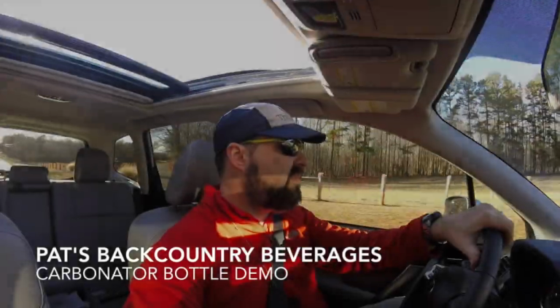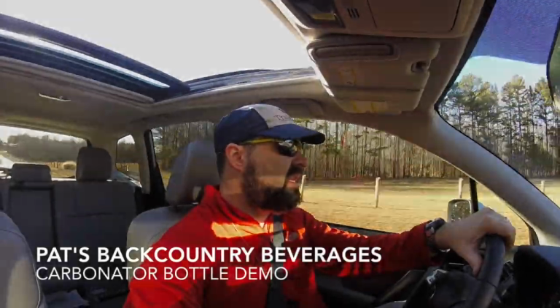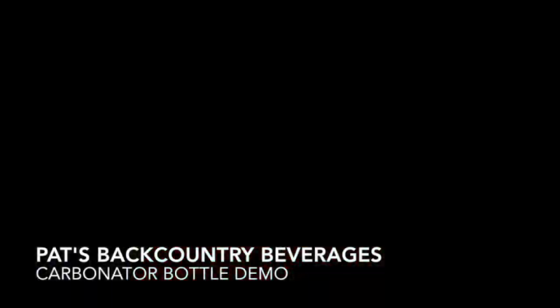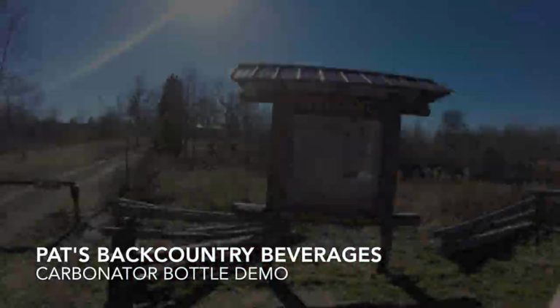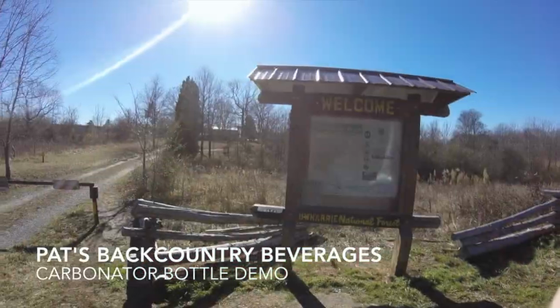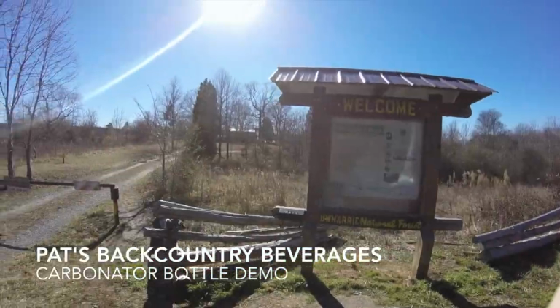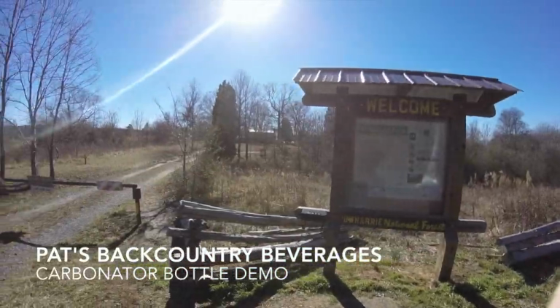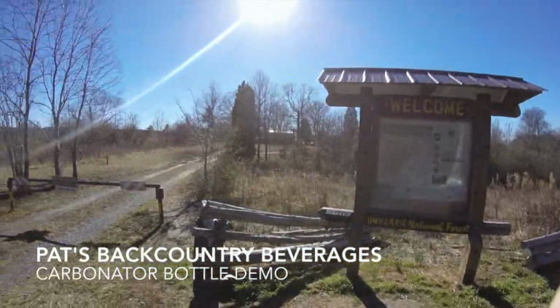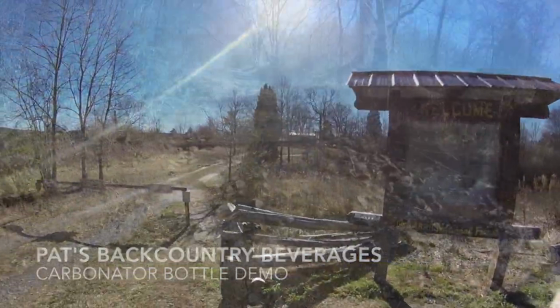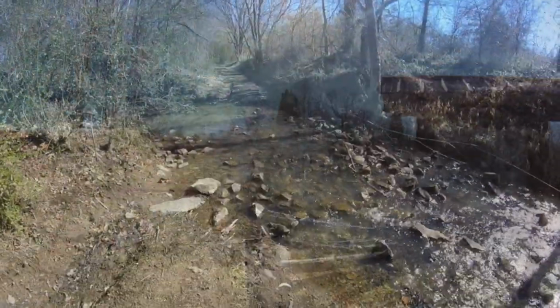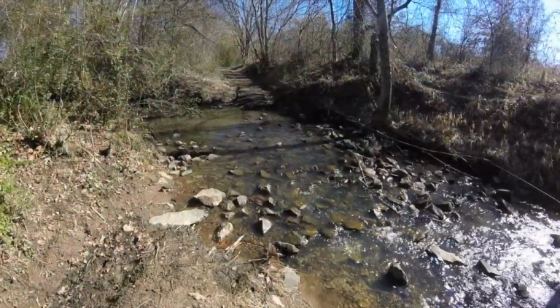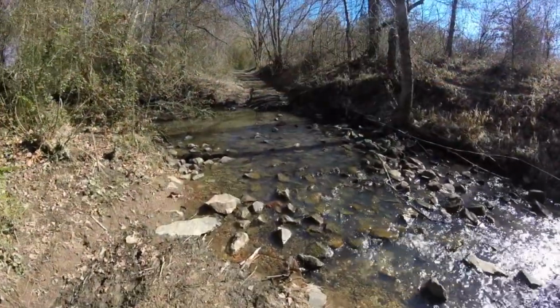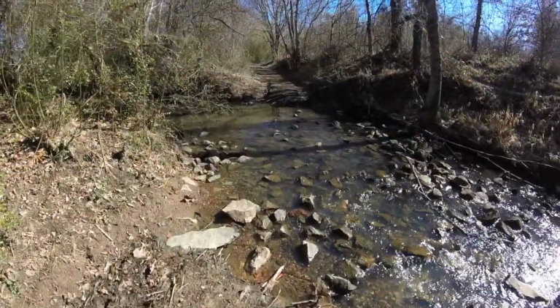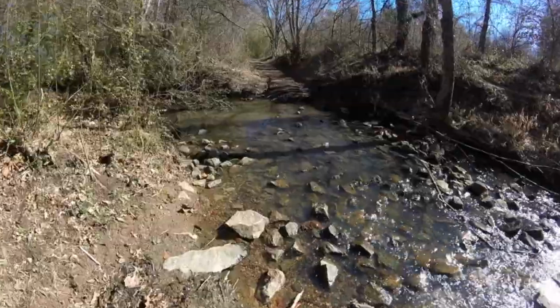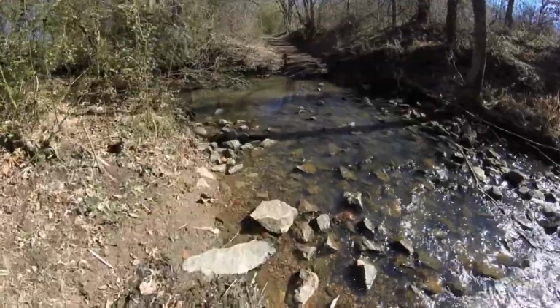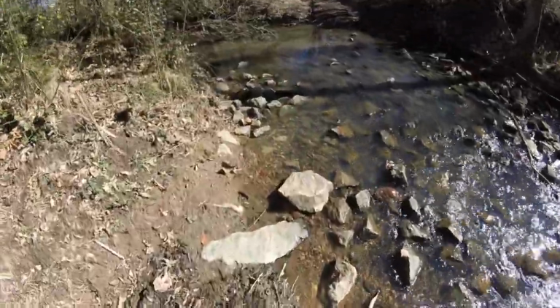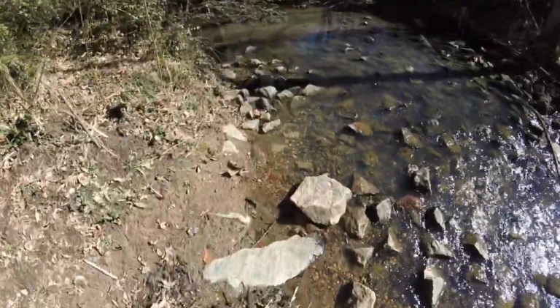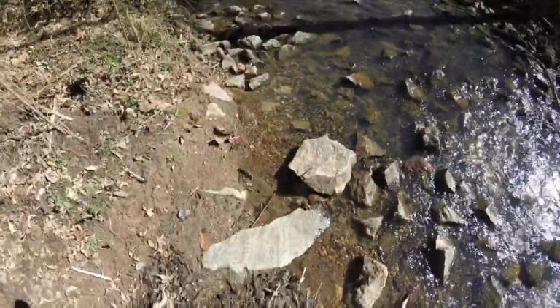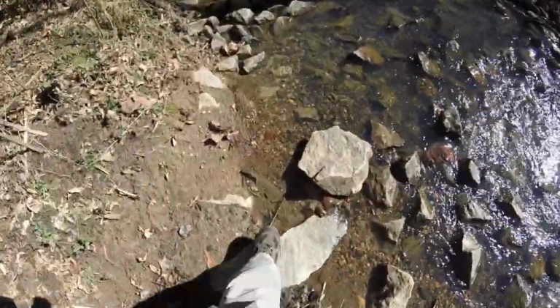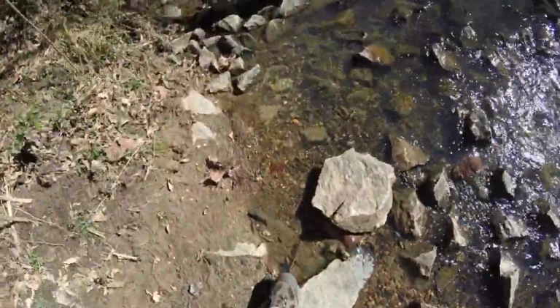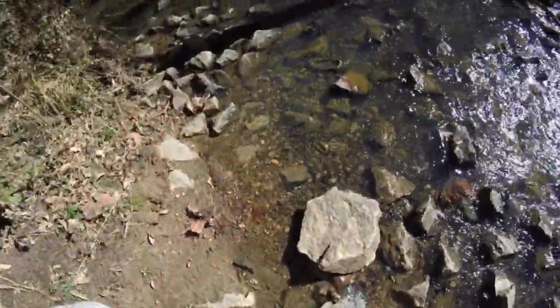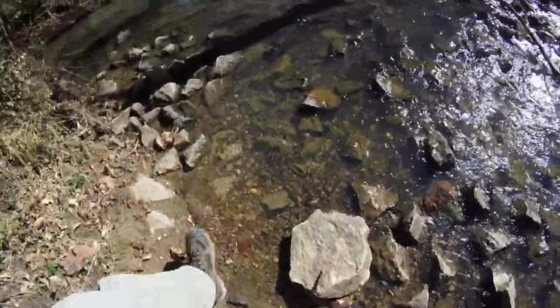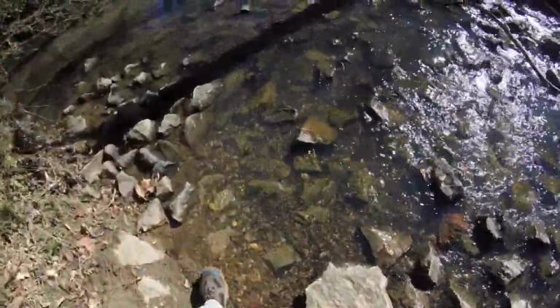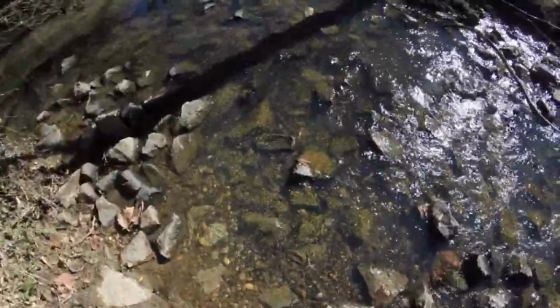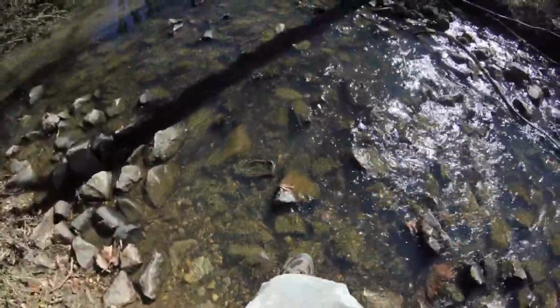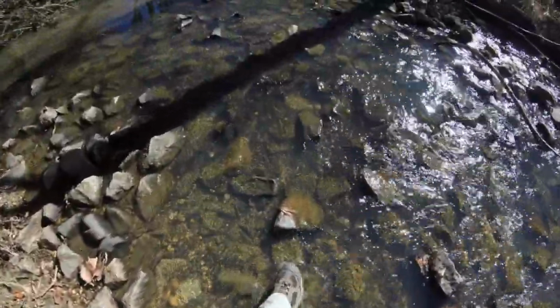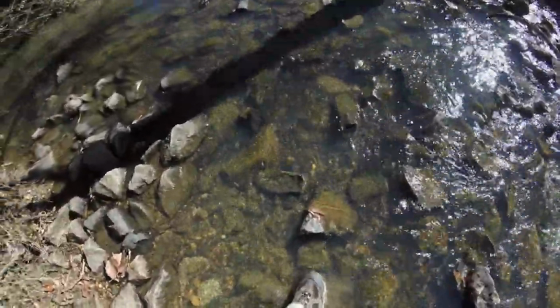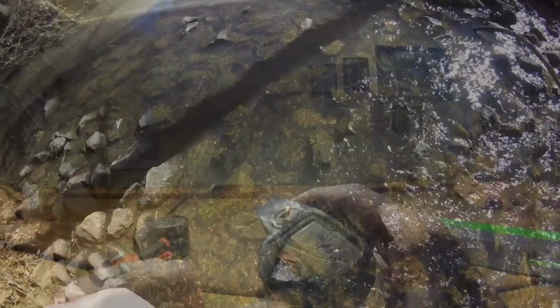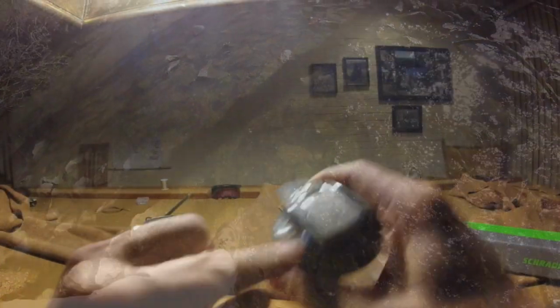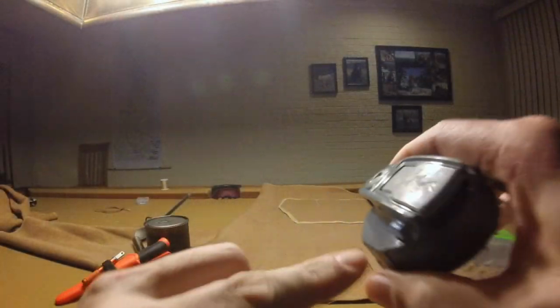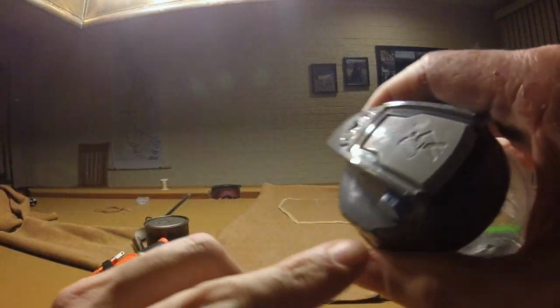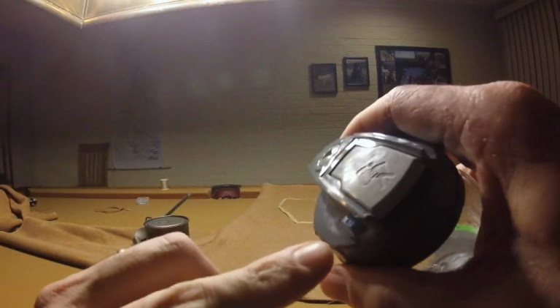Hey, Benbrook here. I want to share a demo of Pat's Backcountry Beverages Carbonator Bottle. Before I demonstrate the system in the backcountry, I want to show you how the lid works.